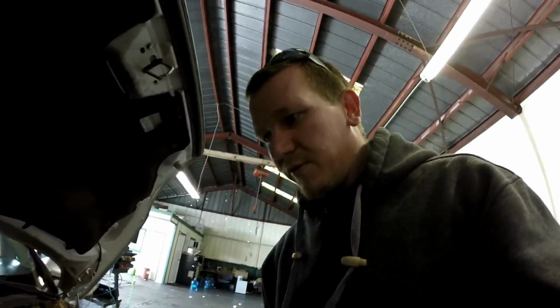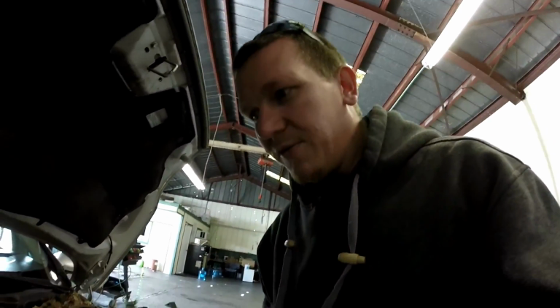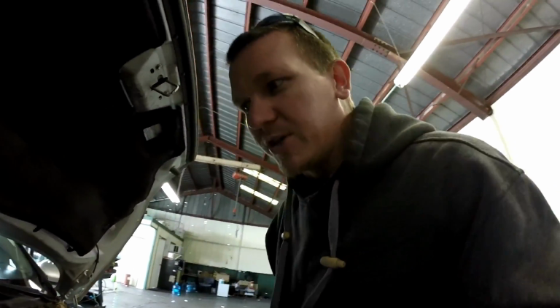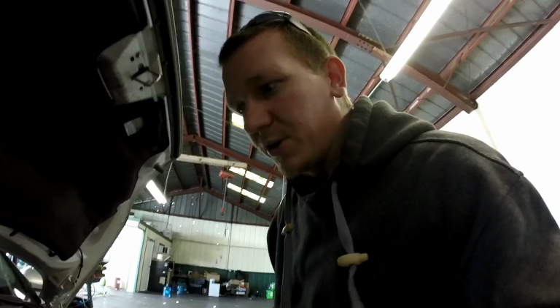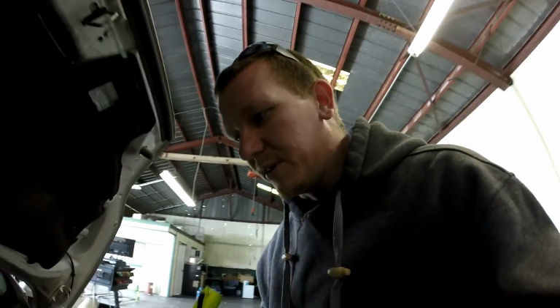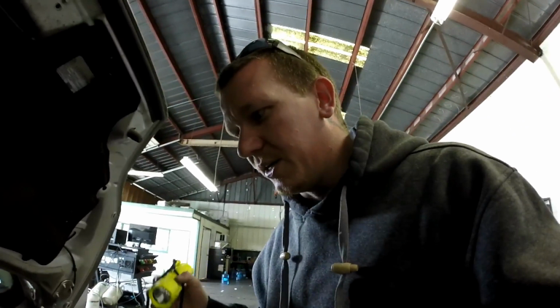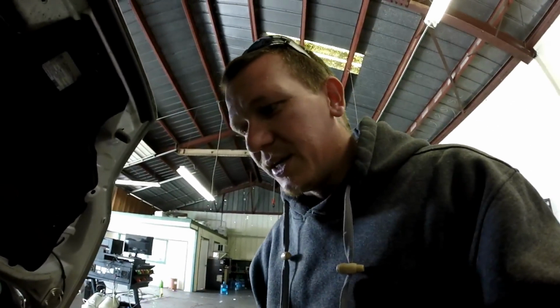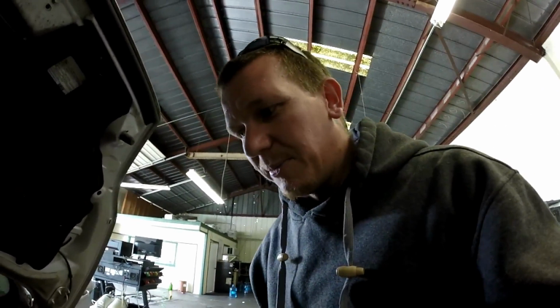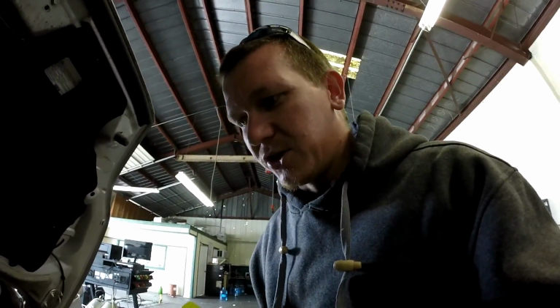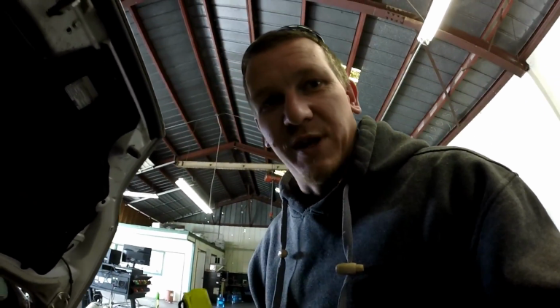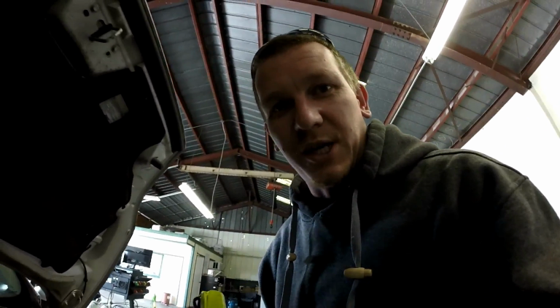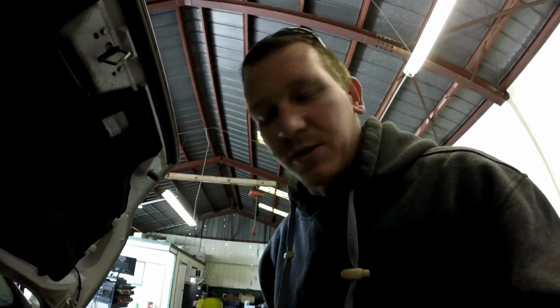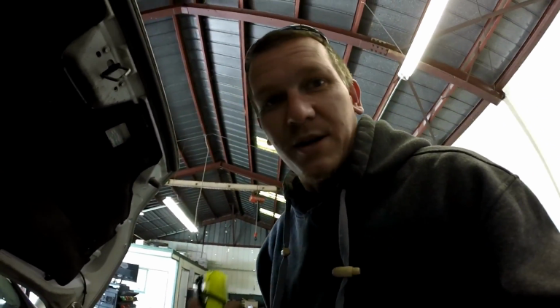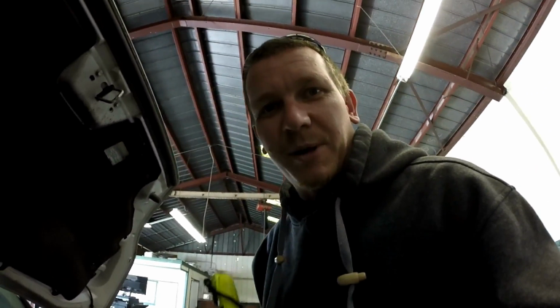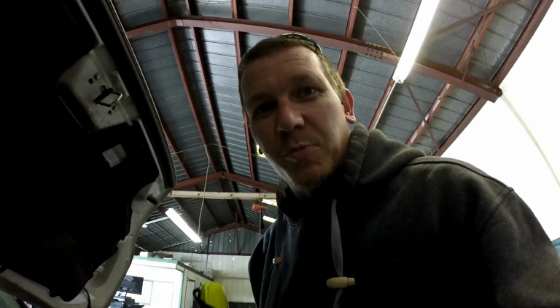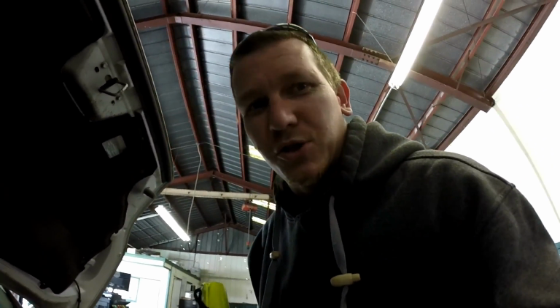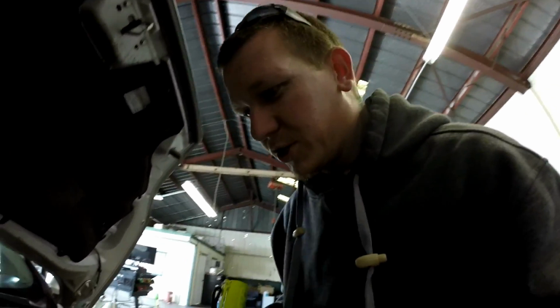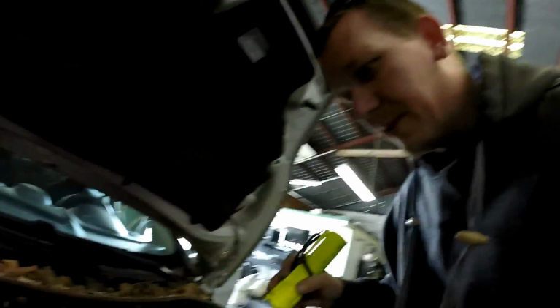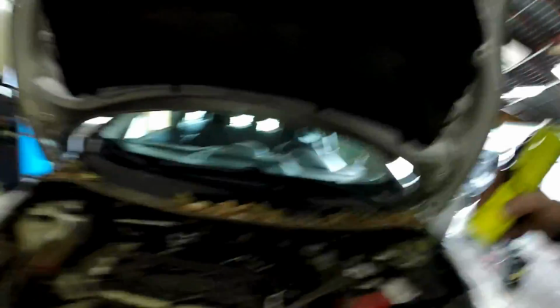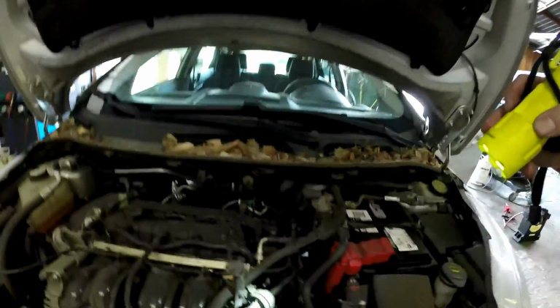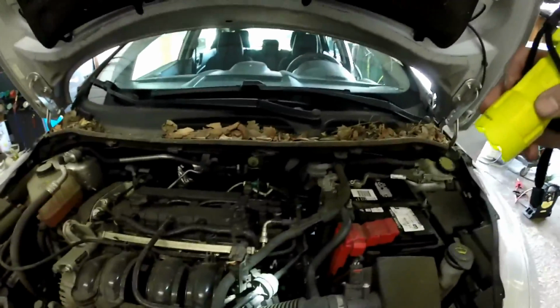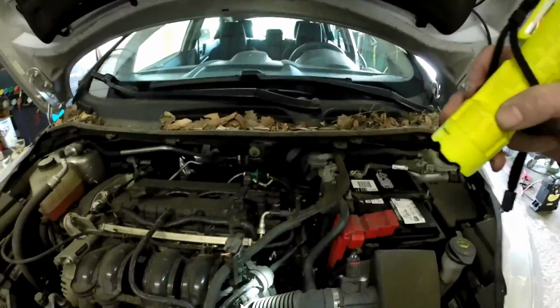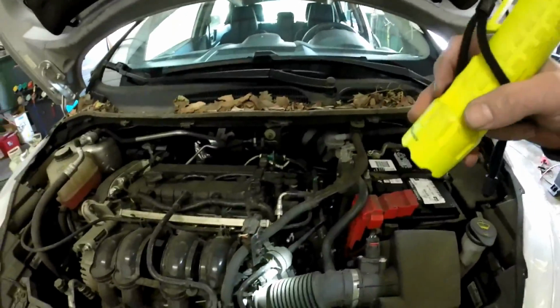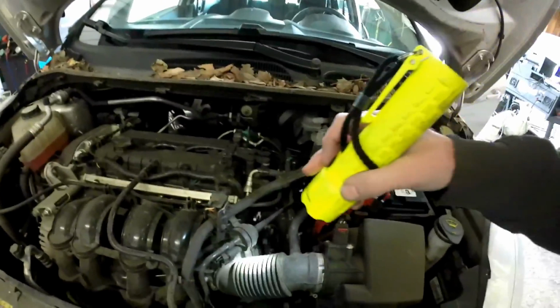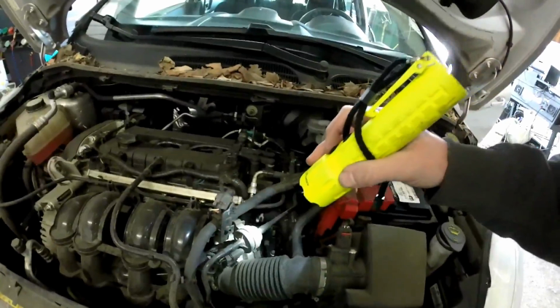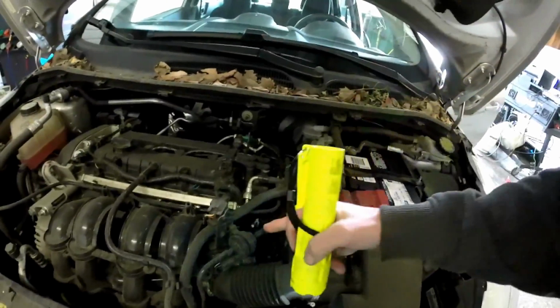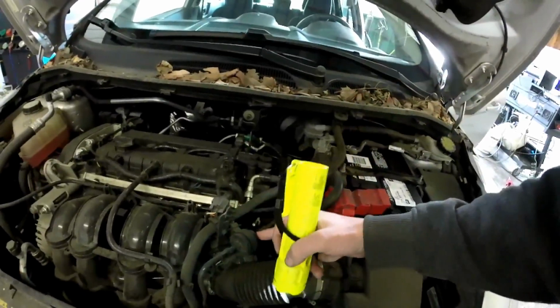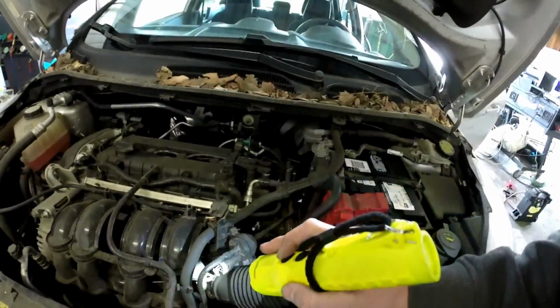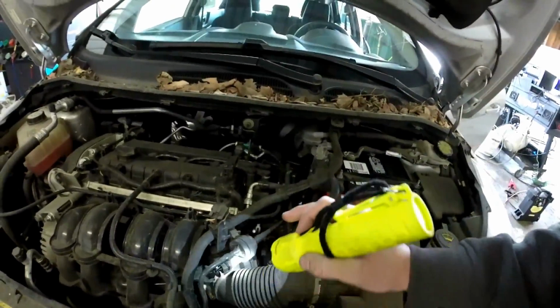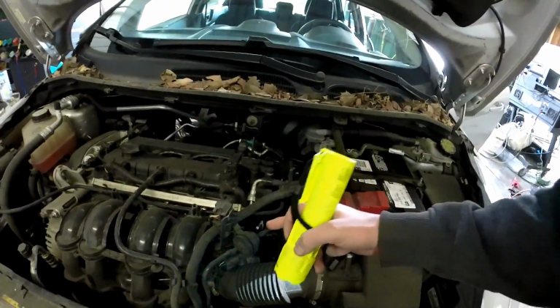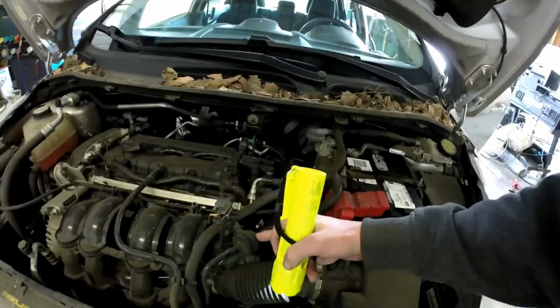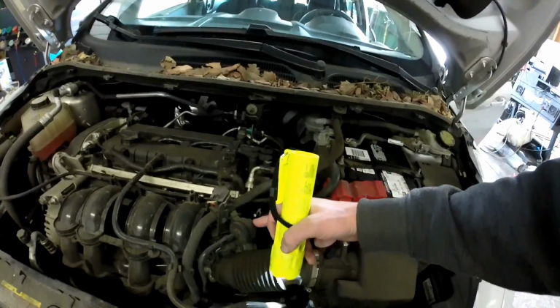First off, I'm going to be showing you the evap canister purge location, right here on the top of the motor. Real easy to spot — got a nice little electrical connection going to it.